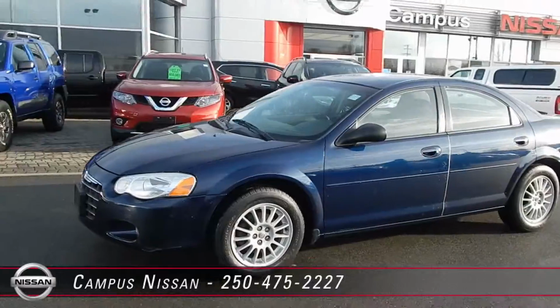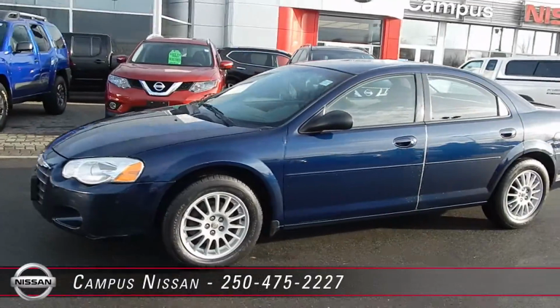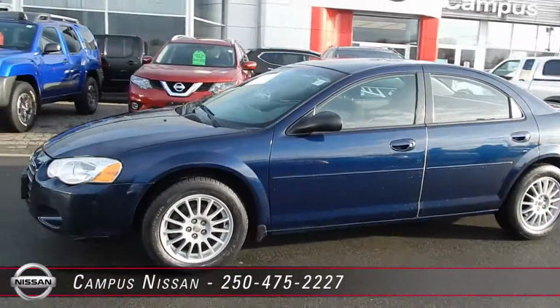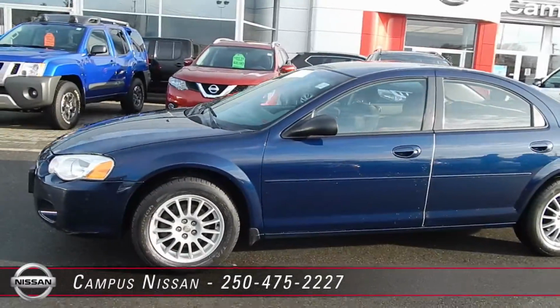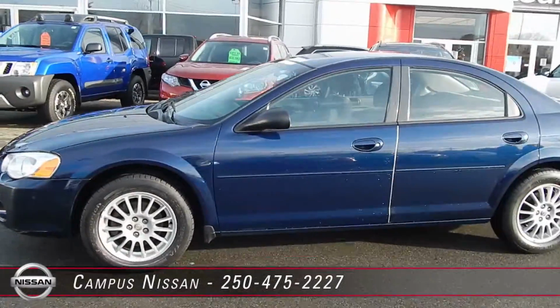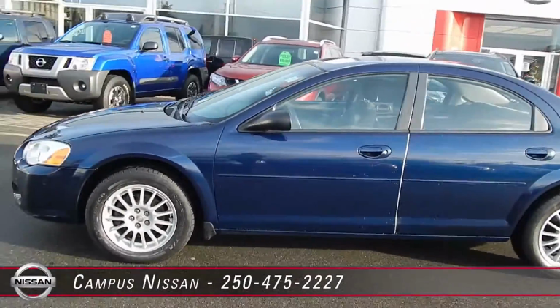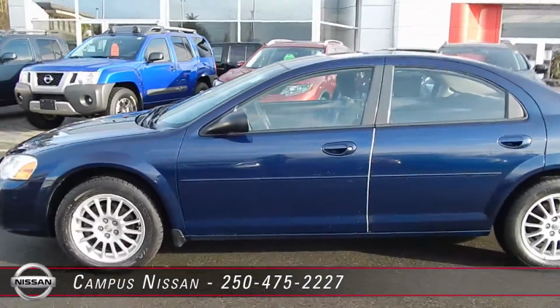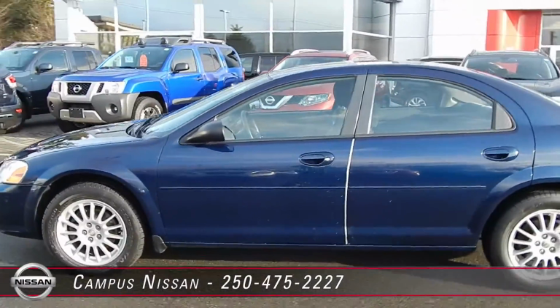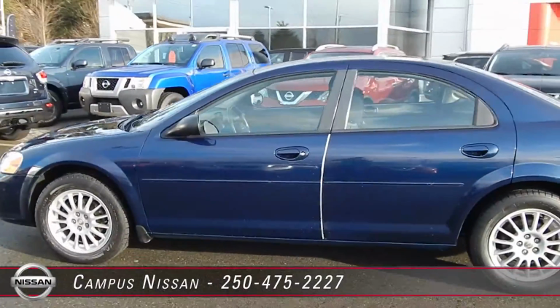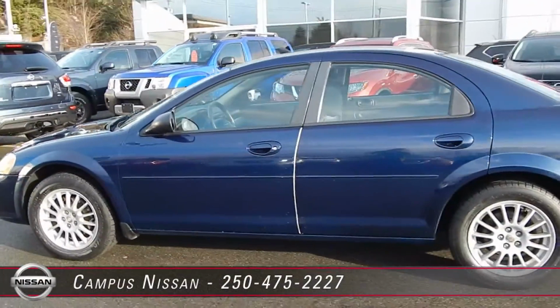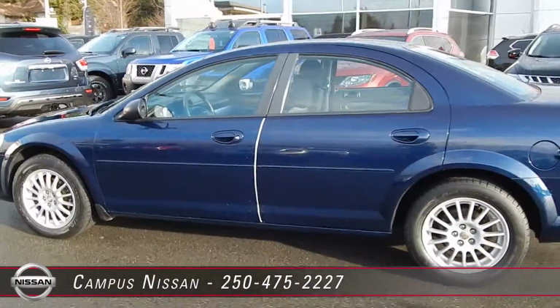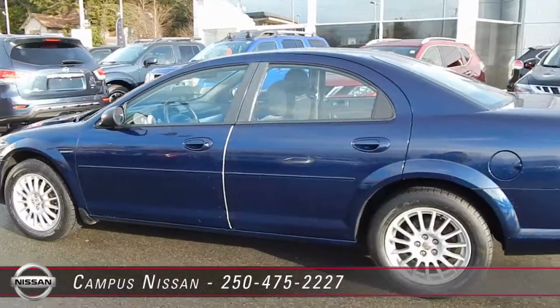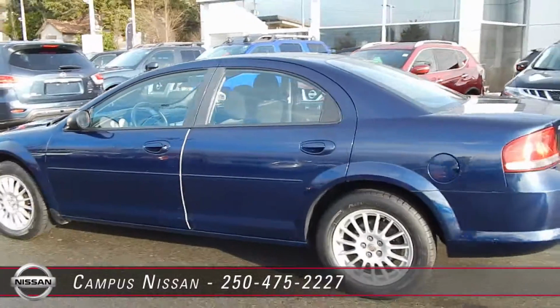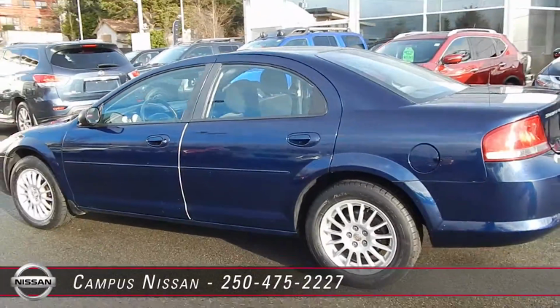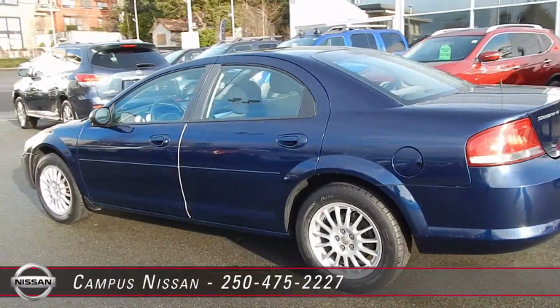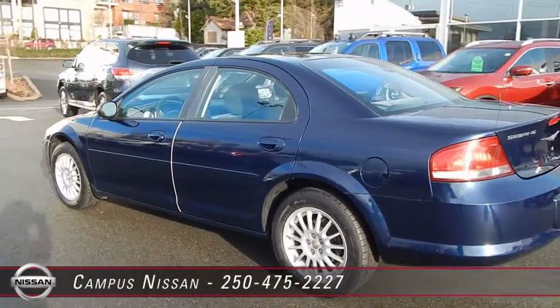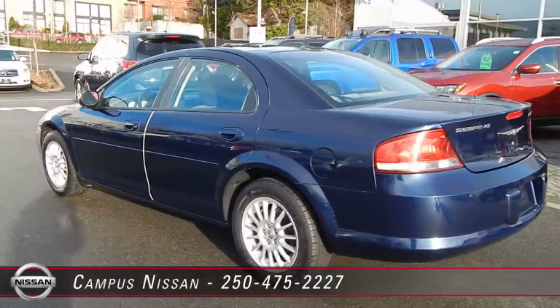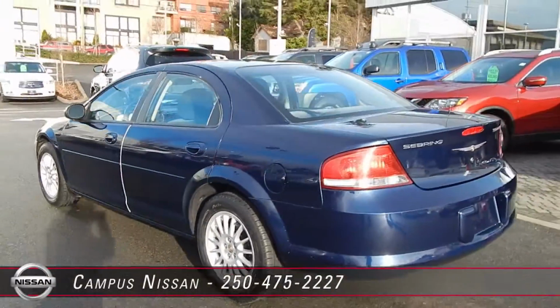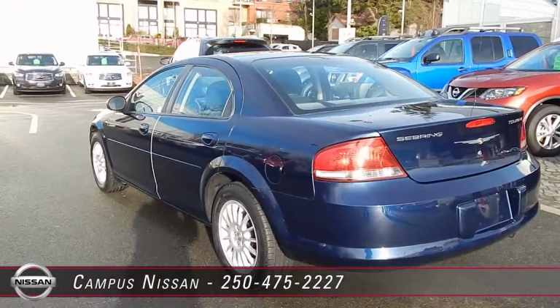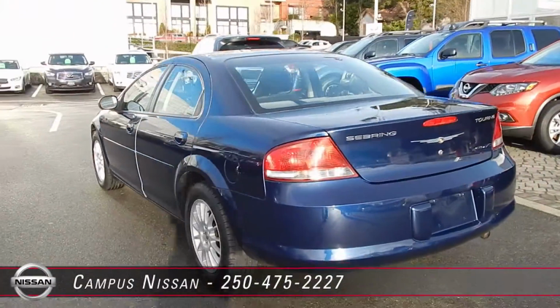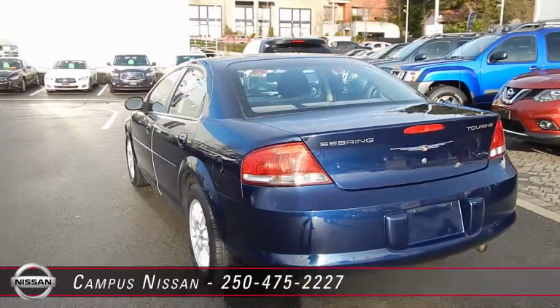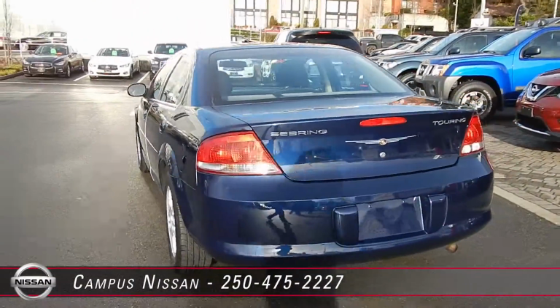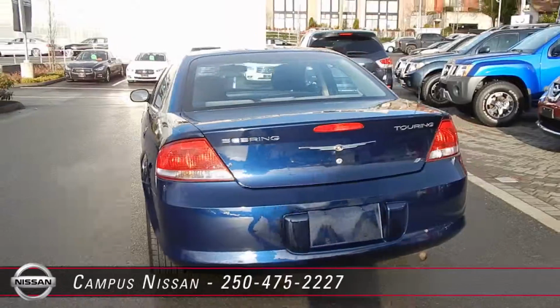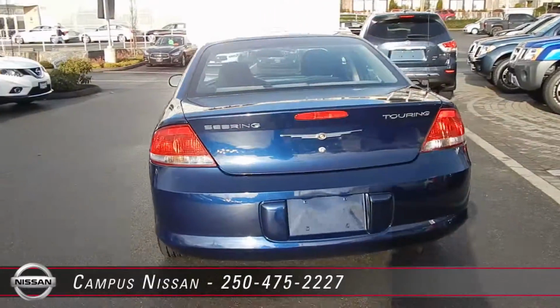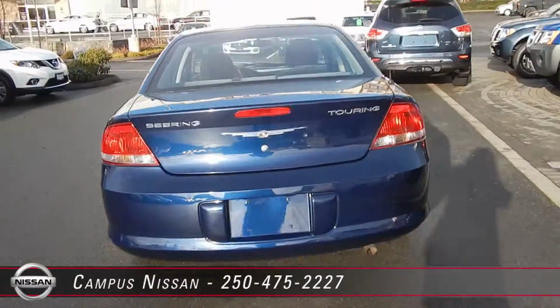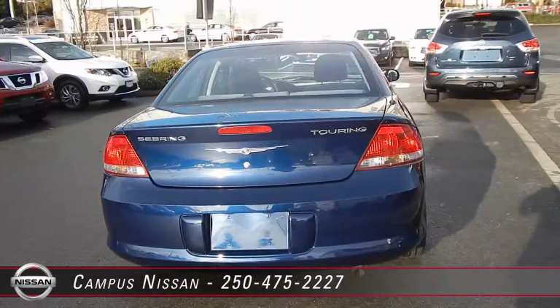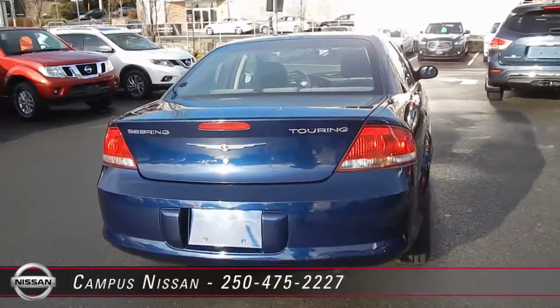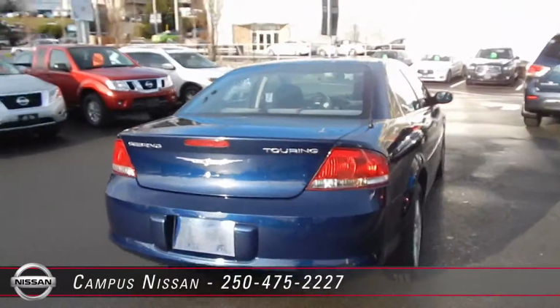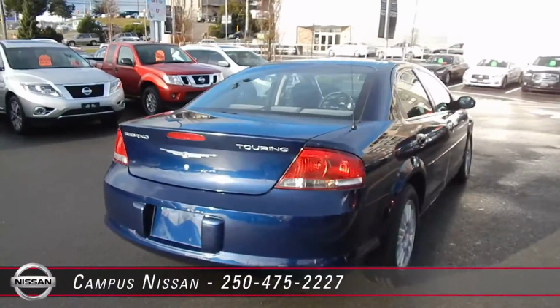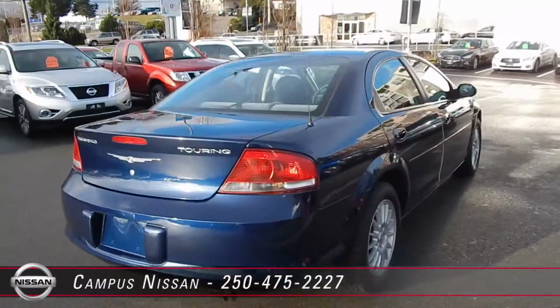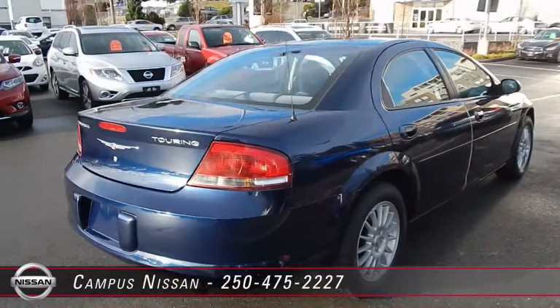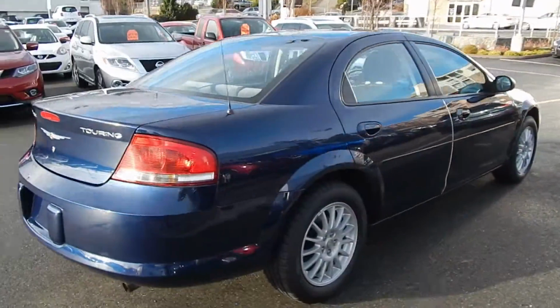Welcome to Campus Nissan in Victoria on Oak Street. With only 41,000 kilometers on this 2006 Chrysler Sebring, you really can't go wrong. This car has never been in an accident and has been registered its entire life in B.C. and driven in Victoria.